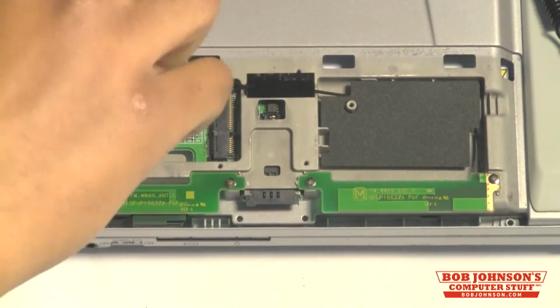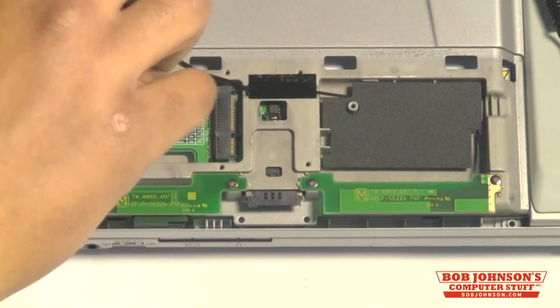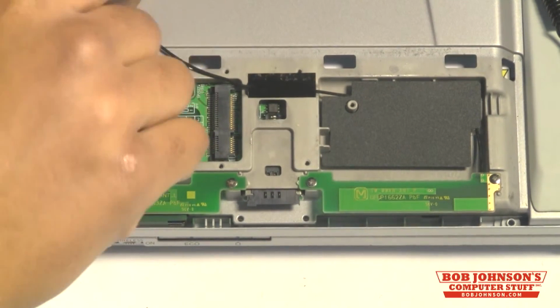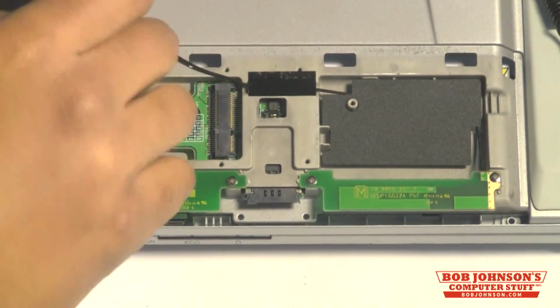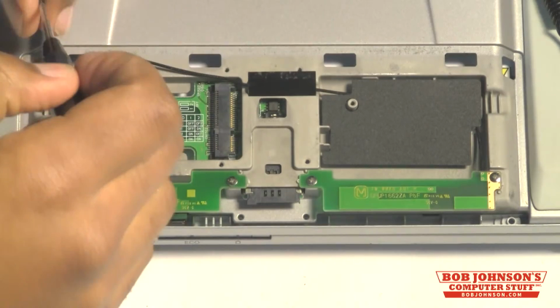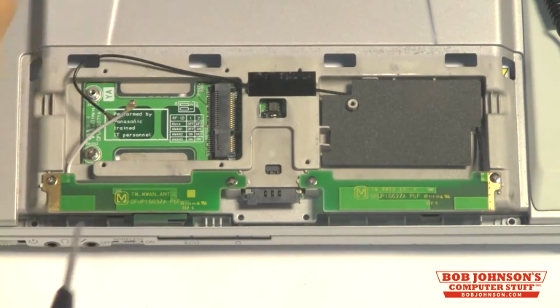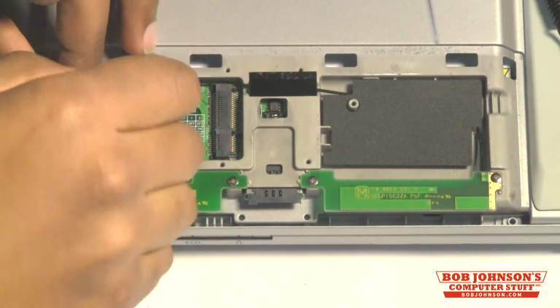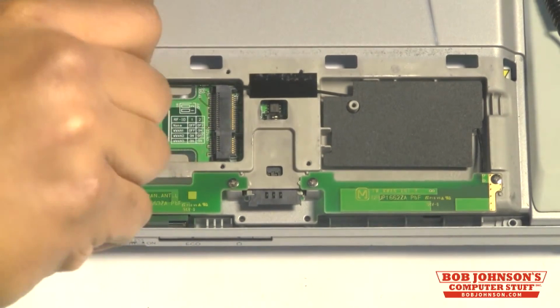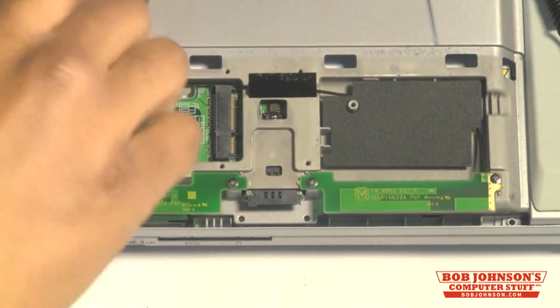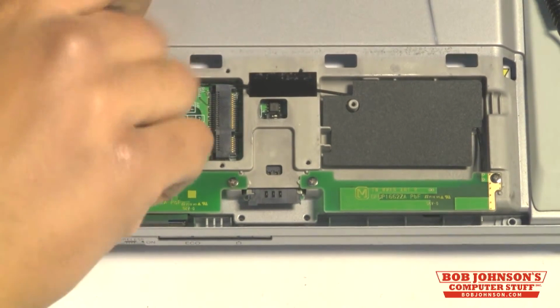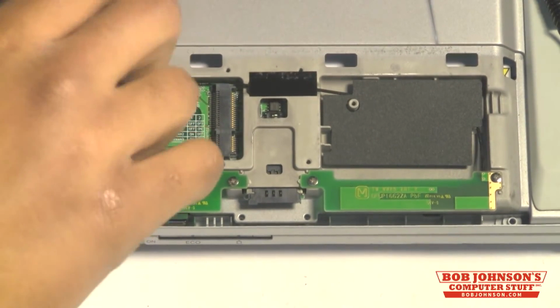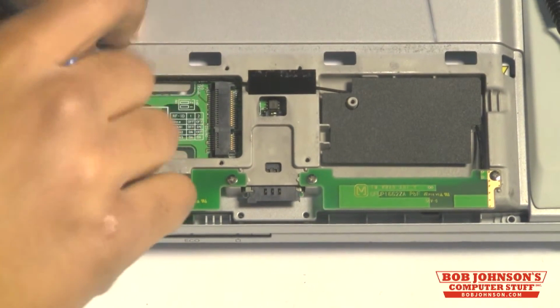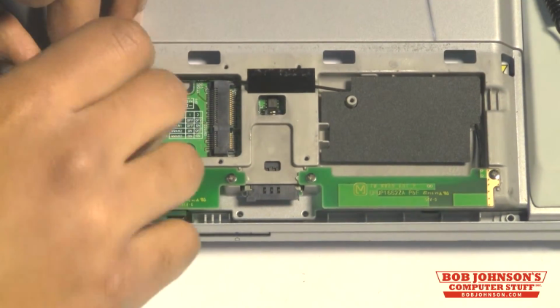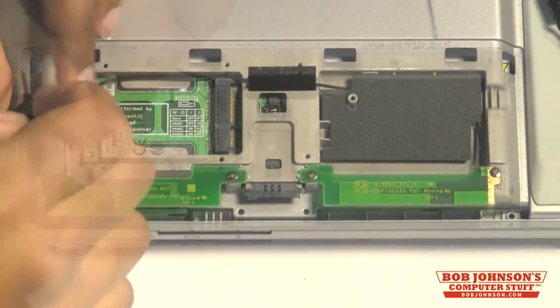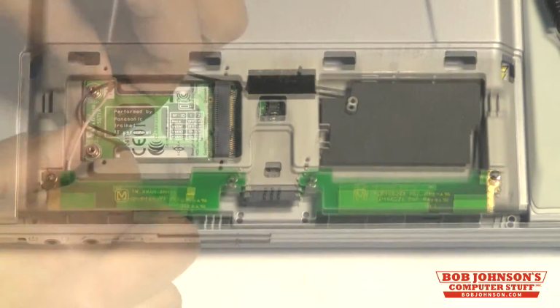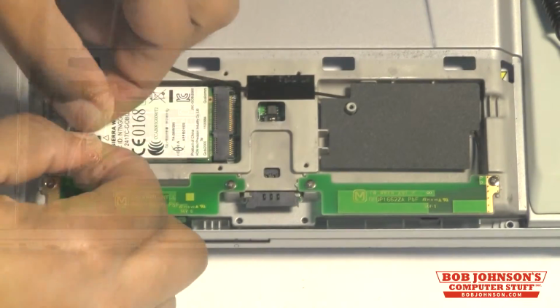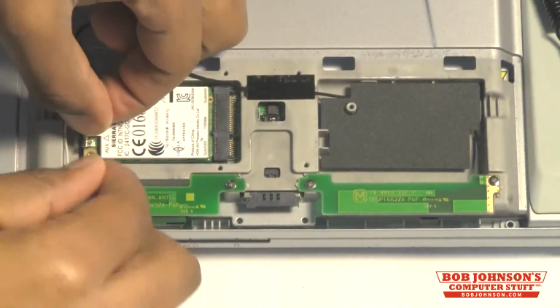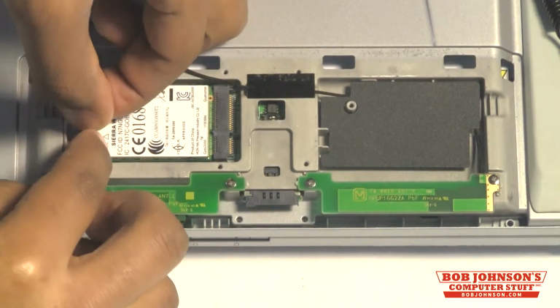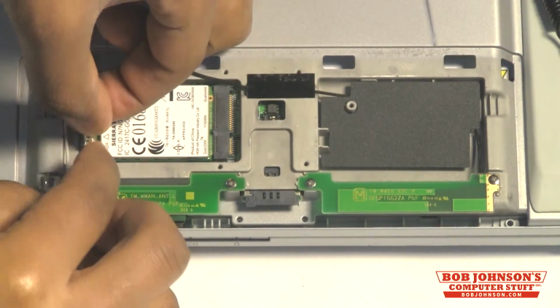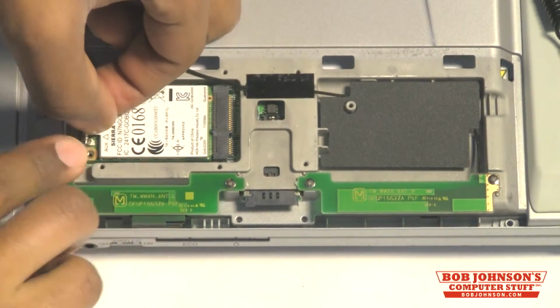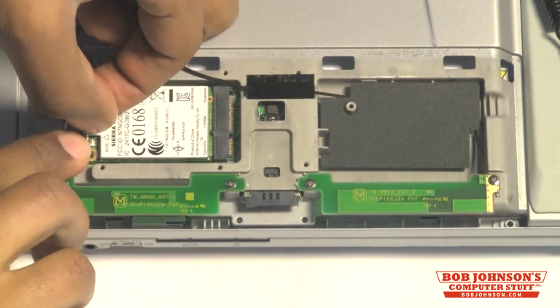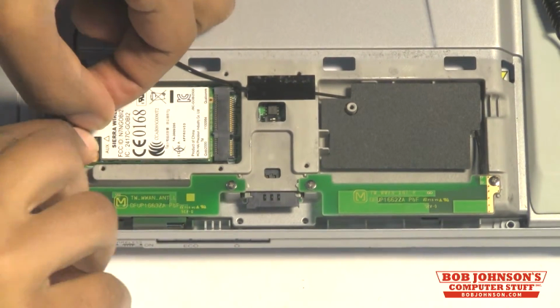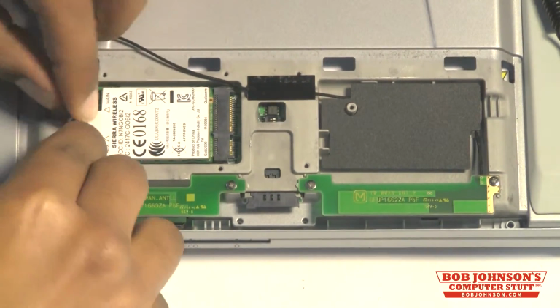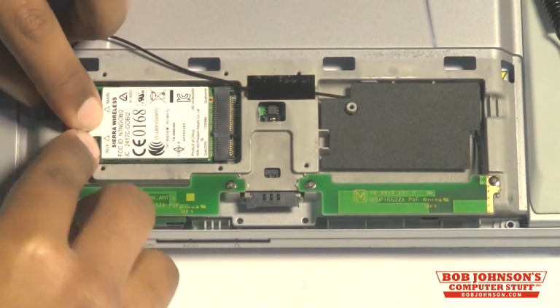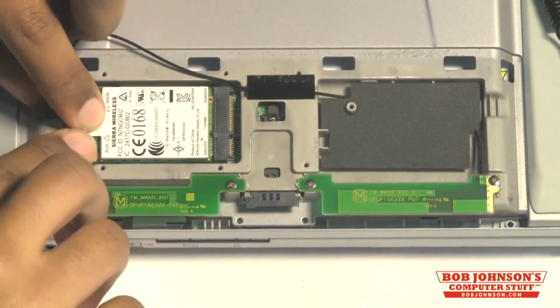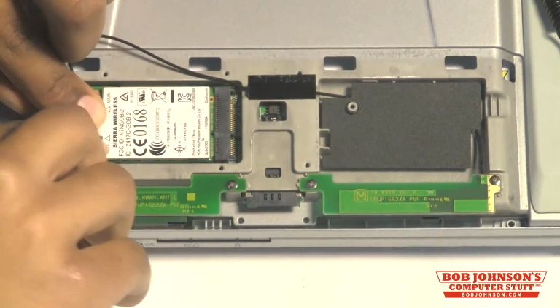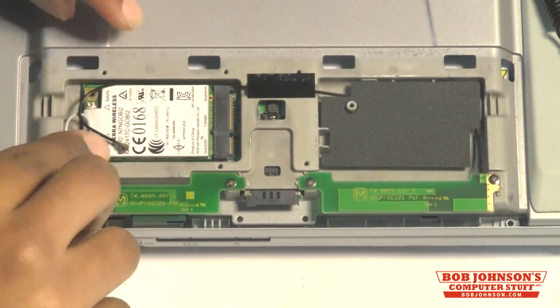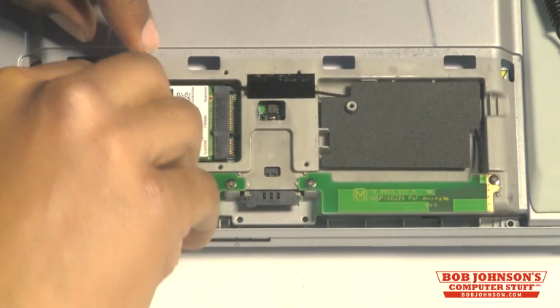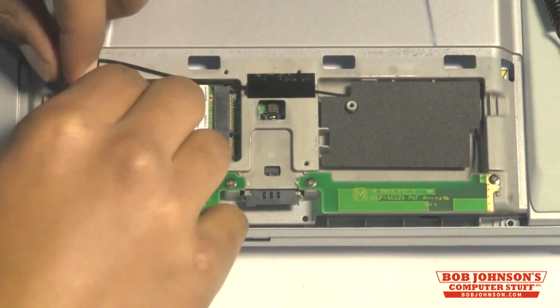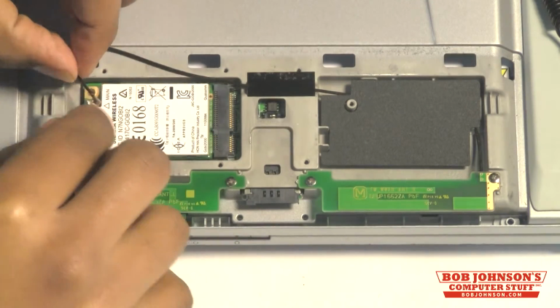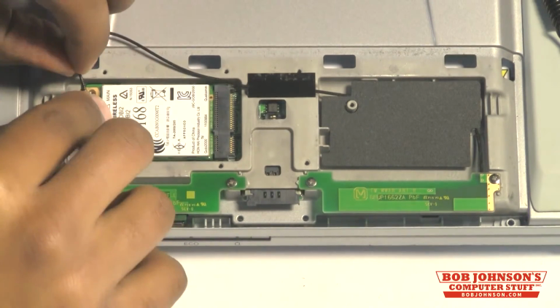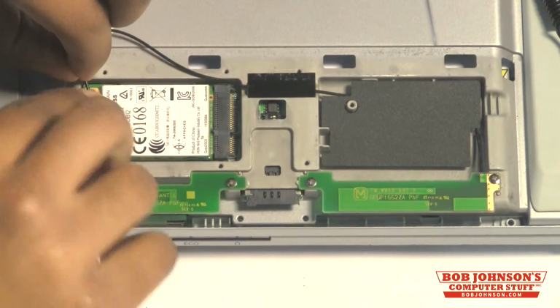Next, remove the two screws for the Gobi card. Then, replace the Gobi card and reconnect the two antenna cables for the Gobi.